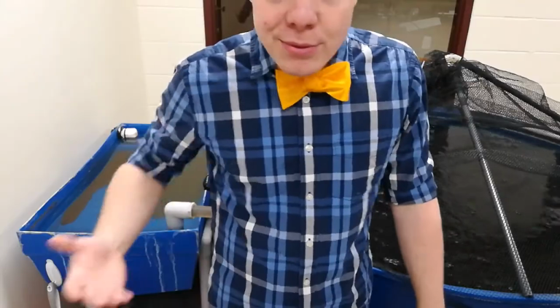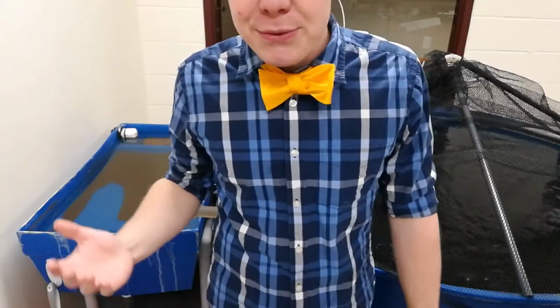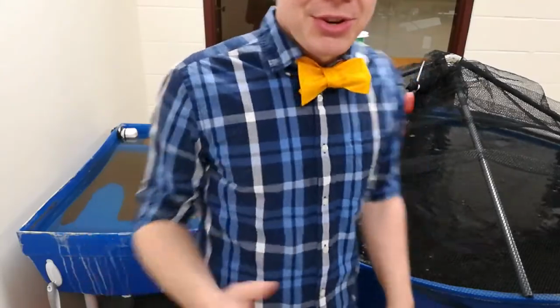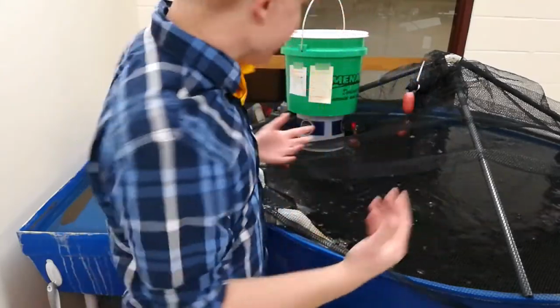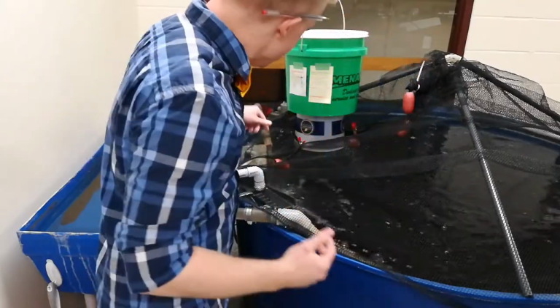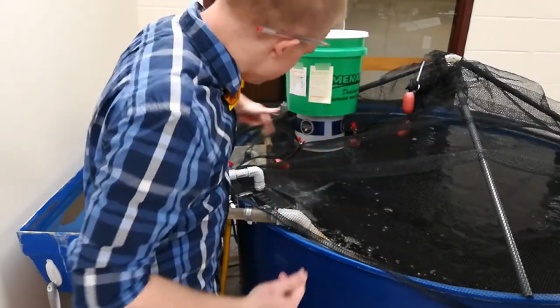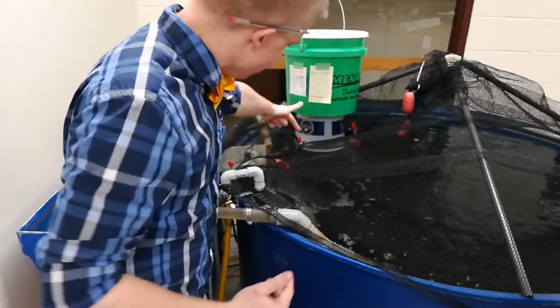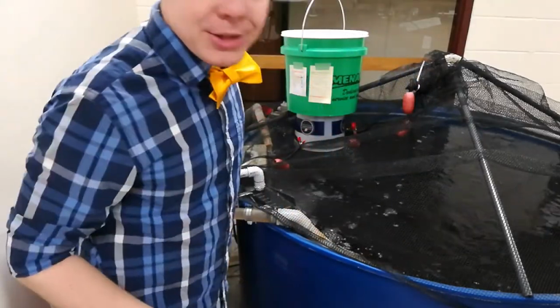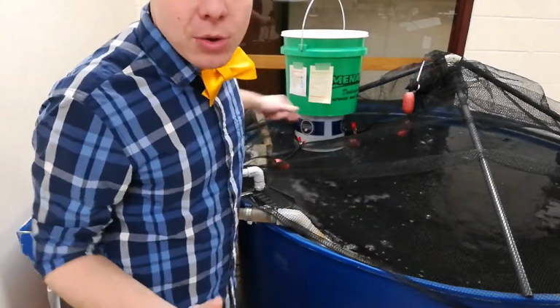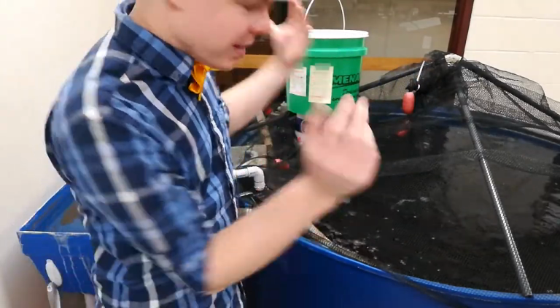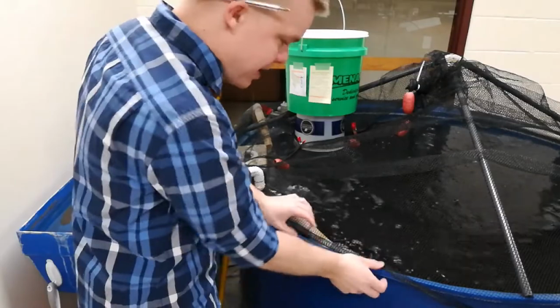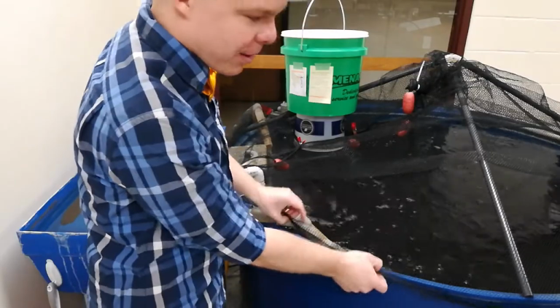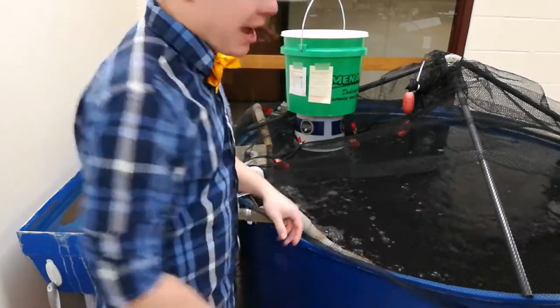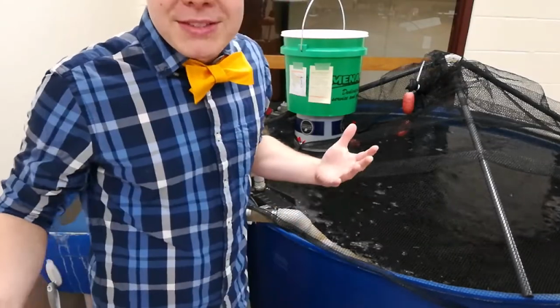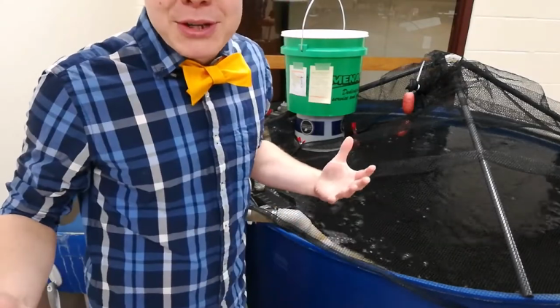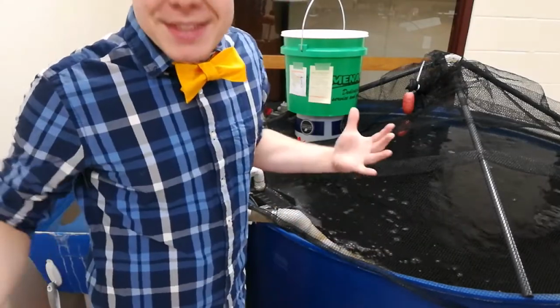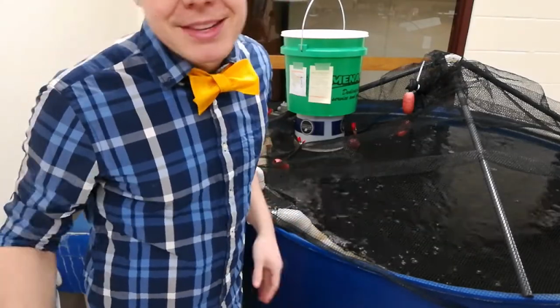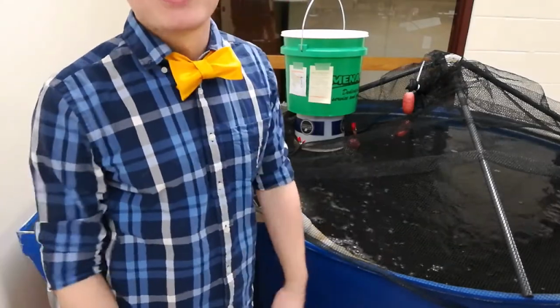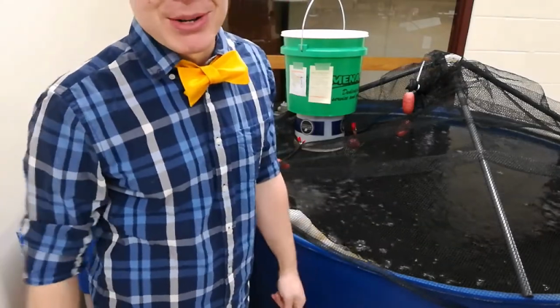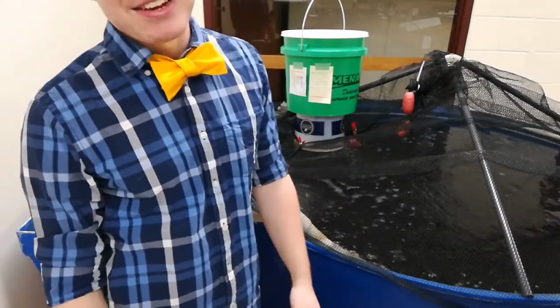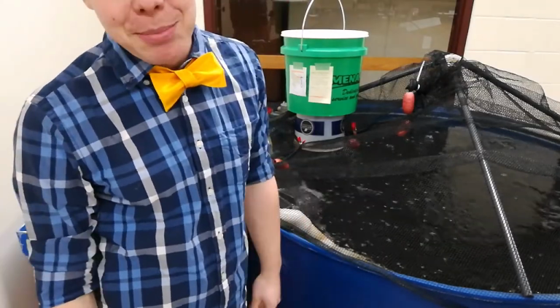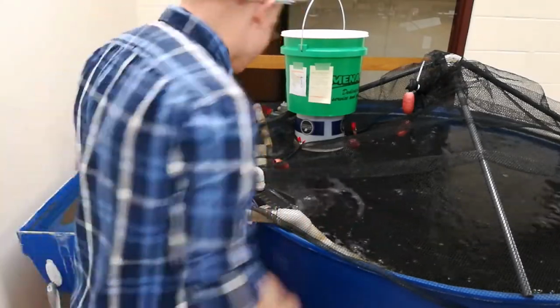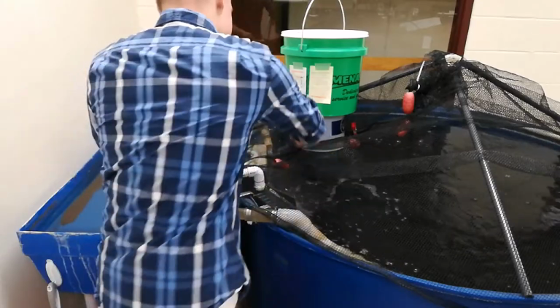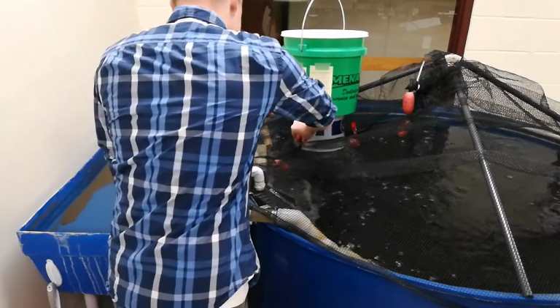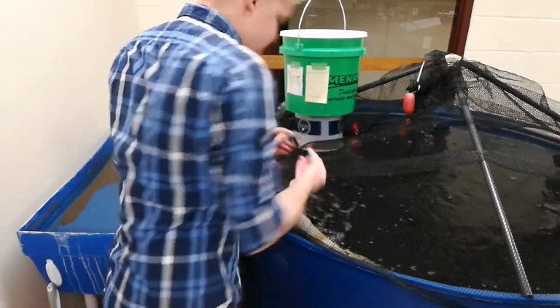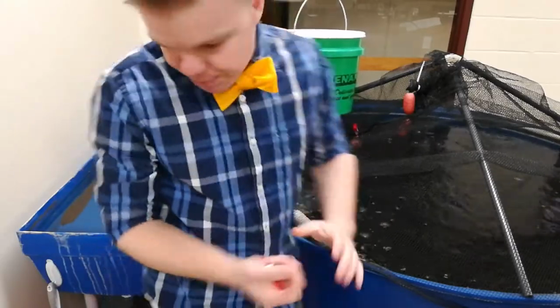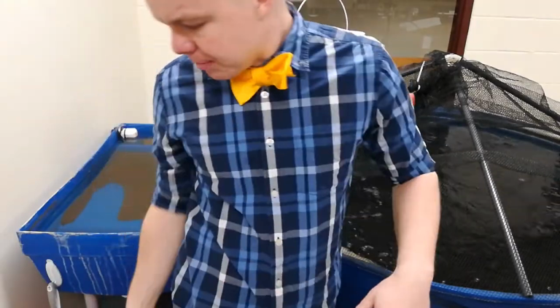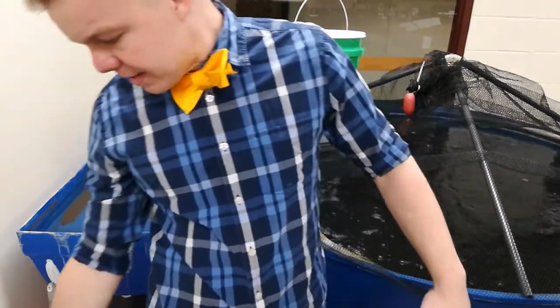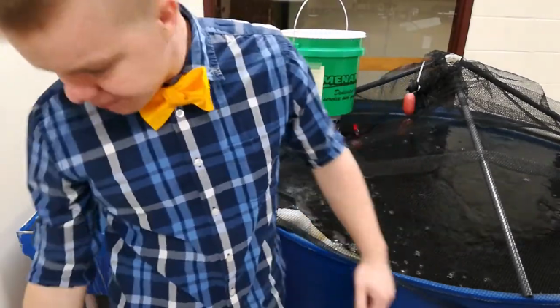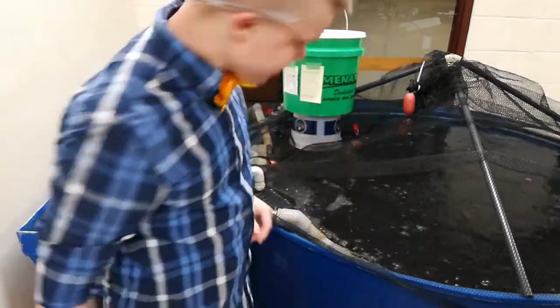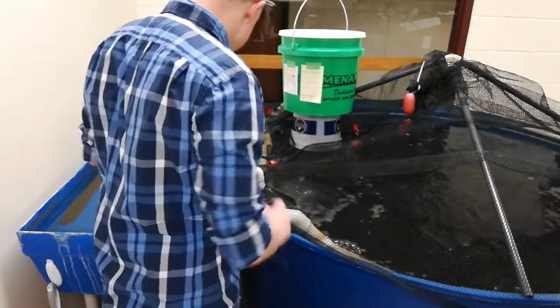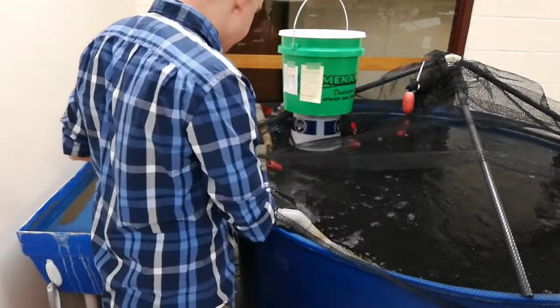First things first, you're going to unclip two of these little red clips that hold the net above. That prevents all of the fish from escaping because otherwise they're jumpers and they like to escape. Take these off, put them to the side, peel back the net.